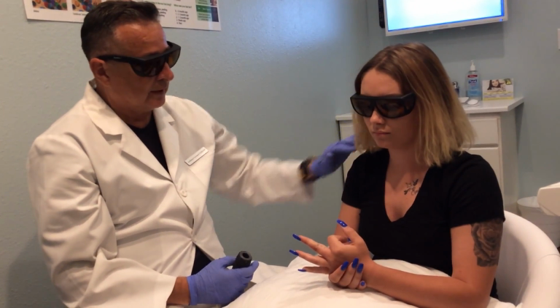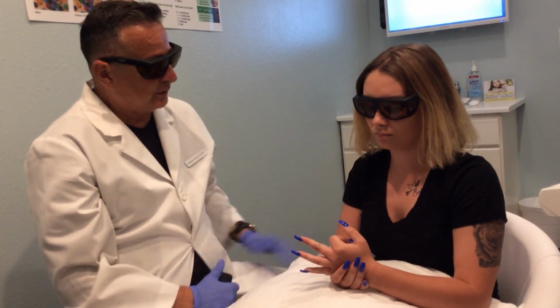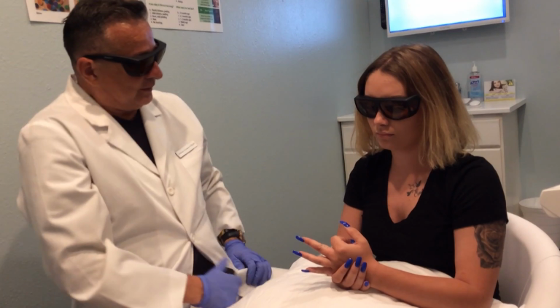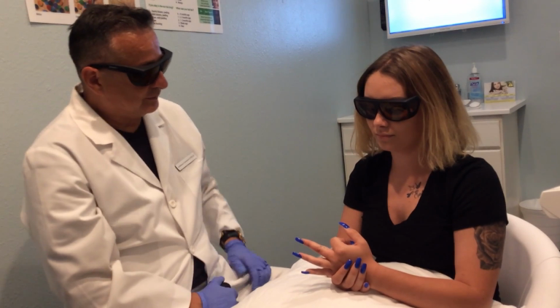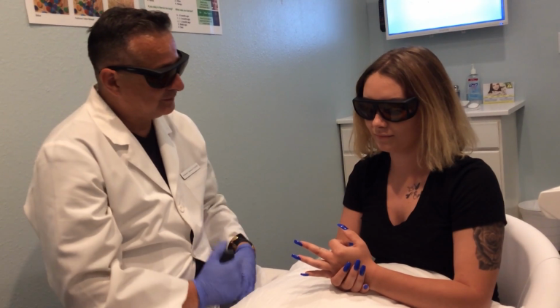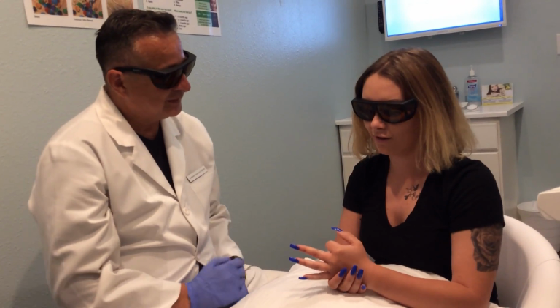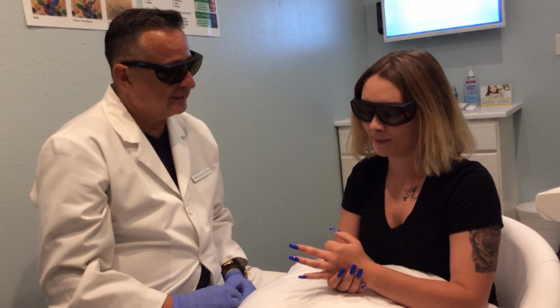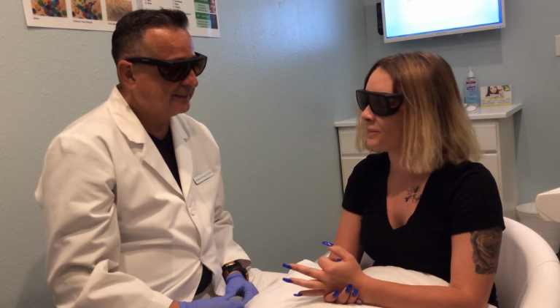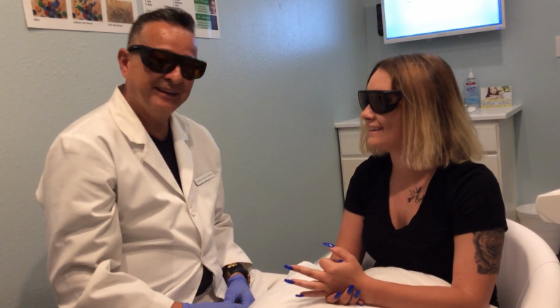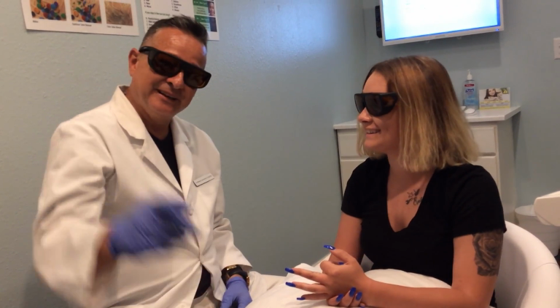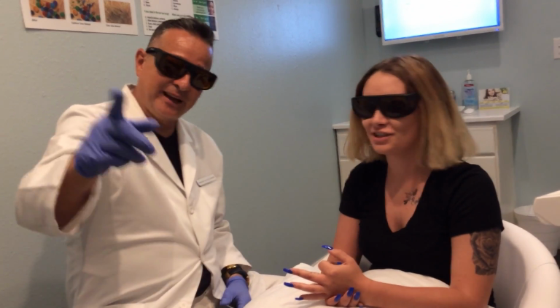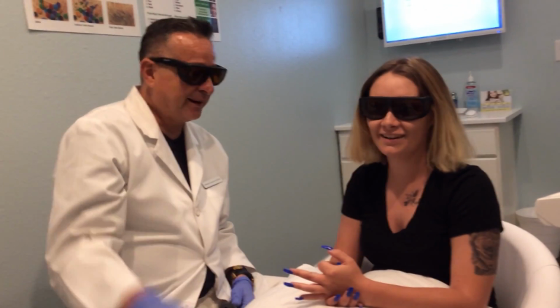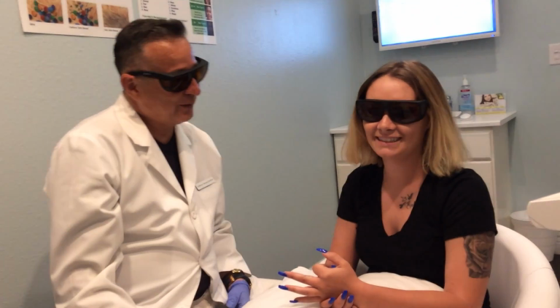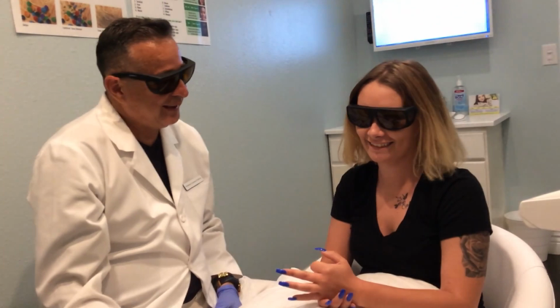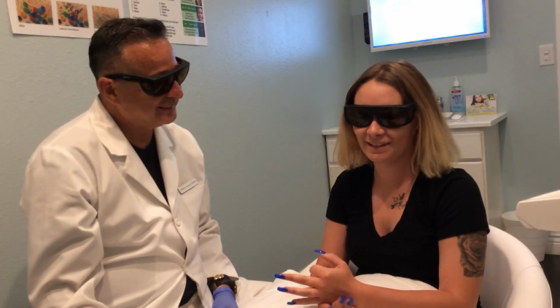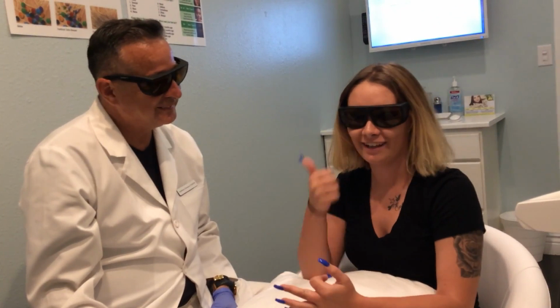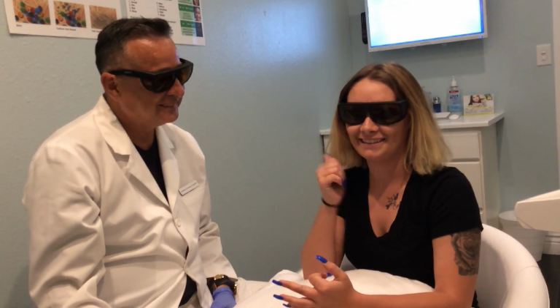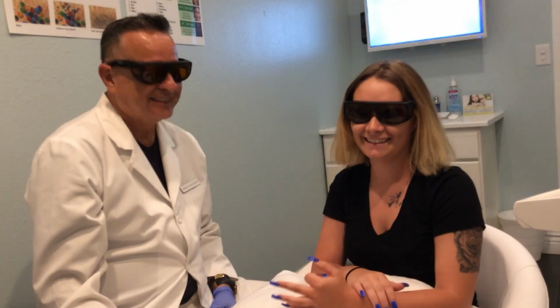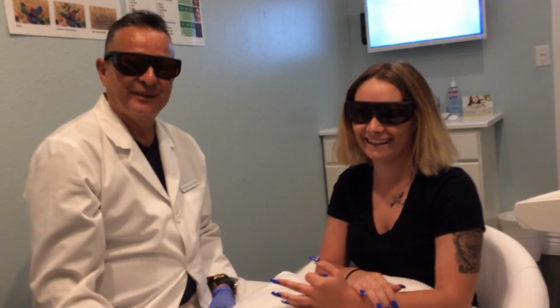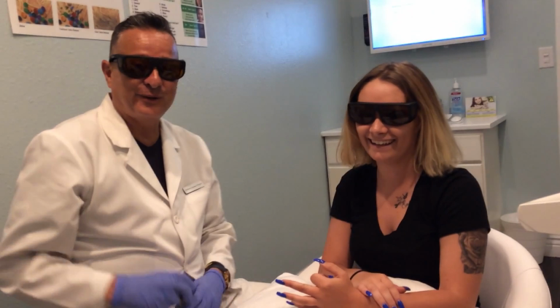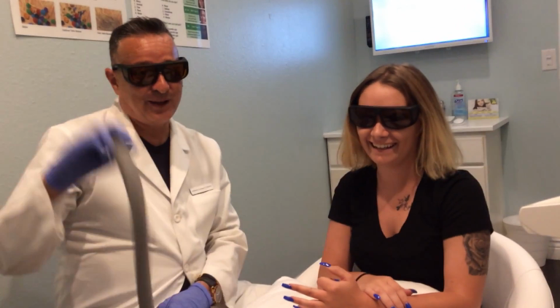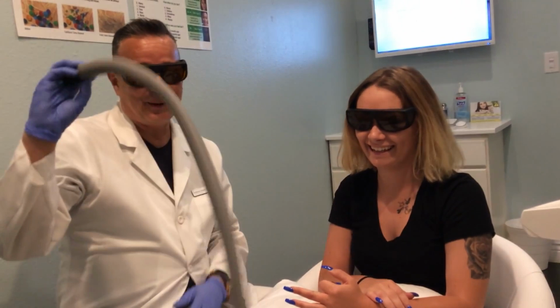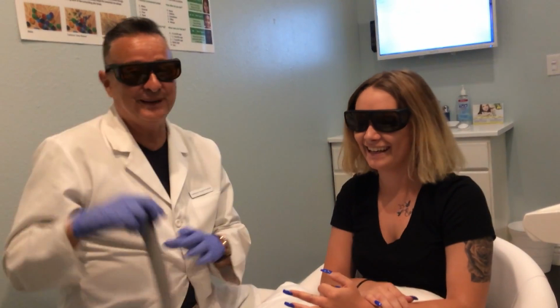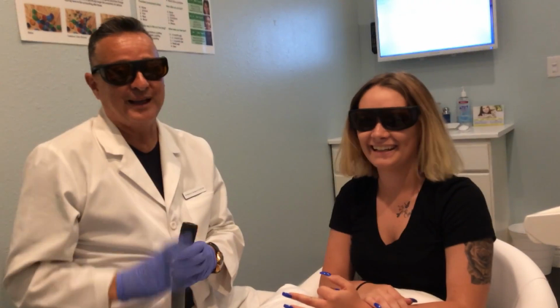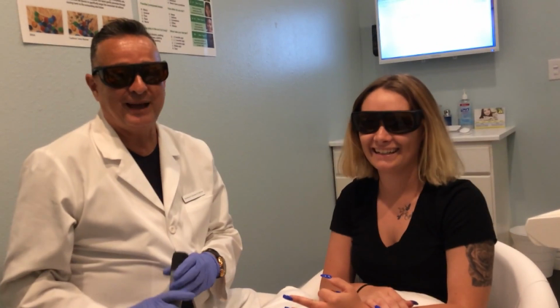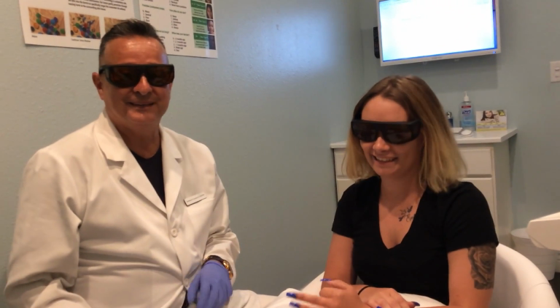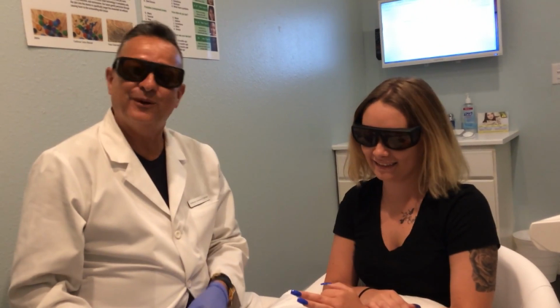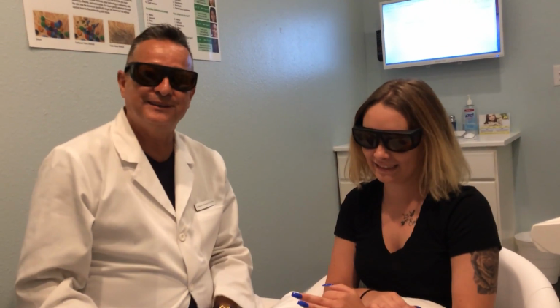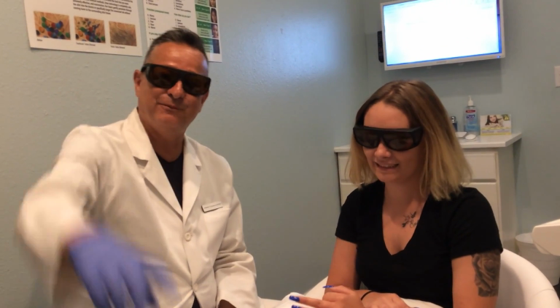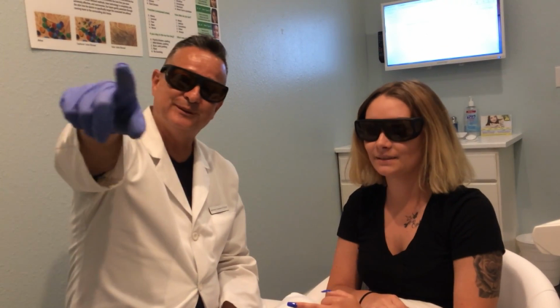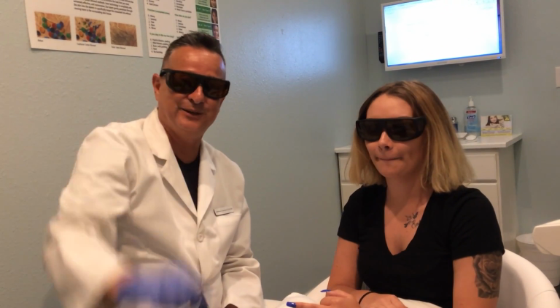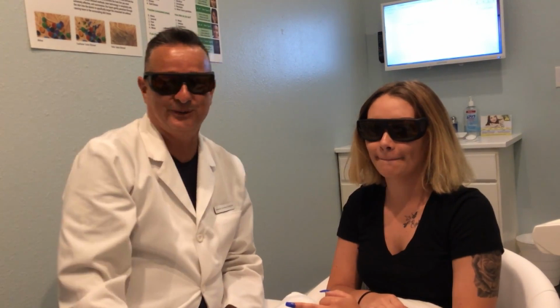How did you feel? It hurt a lot. We did a little cryotherapy and a little ice pack and we're all done and we'll see you soon.